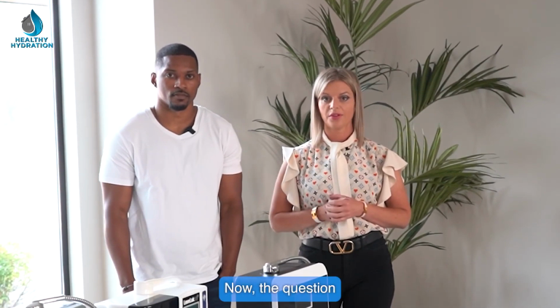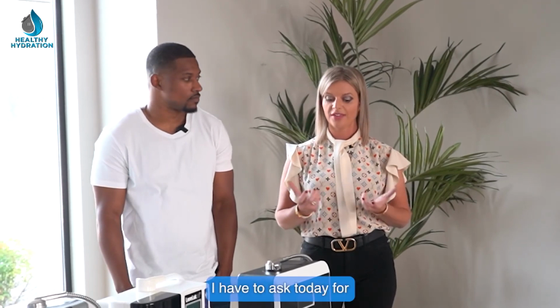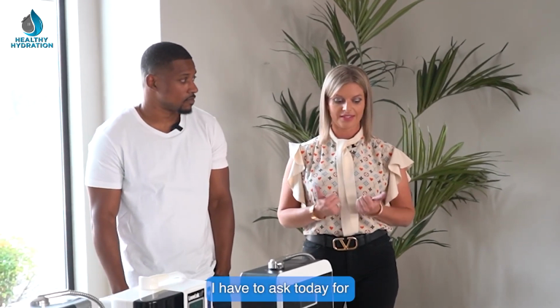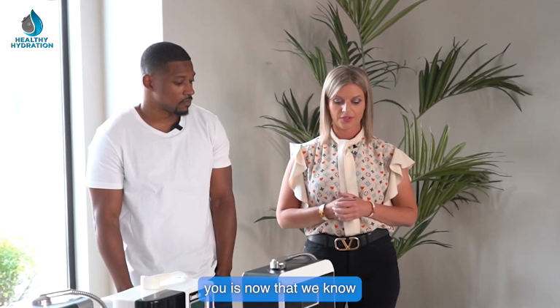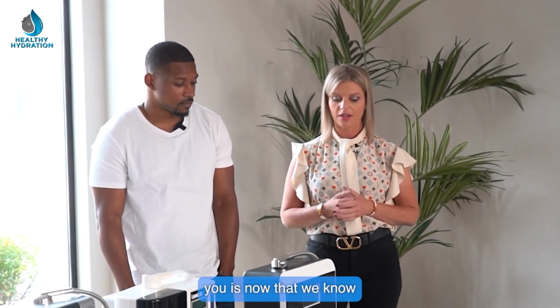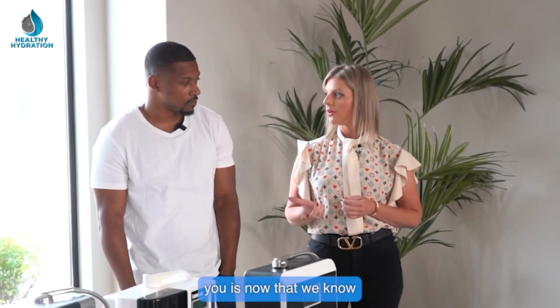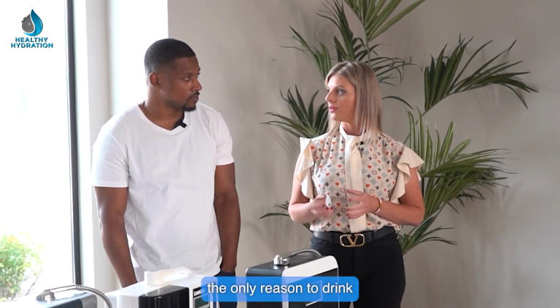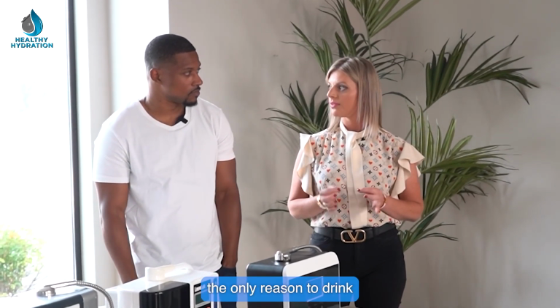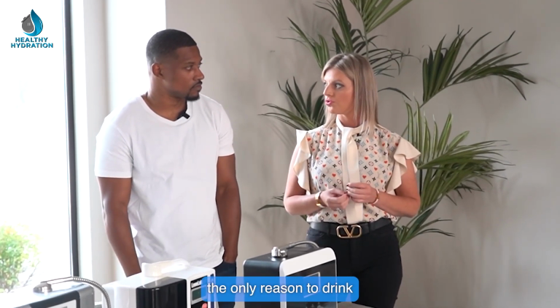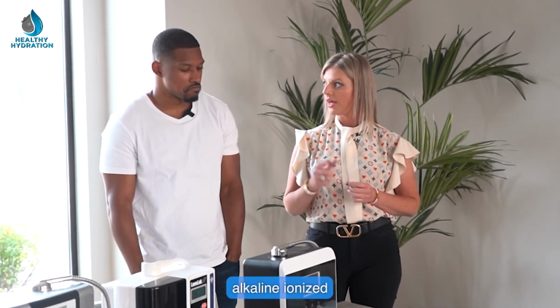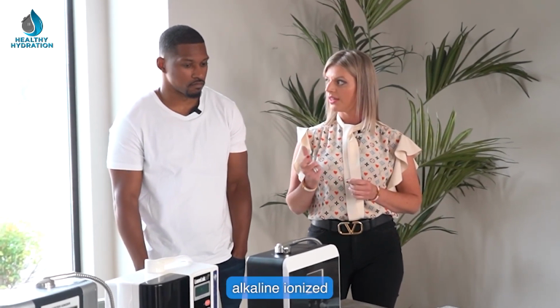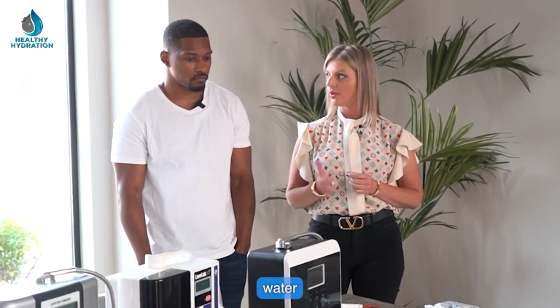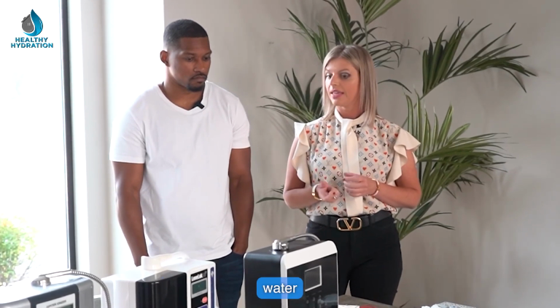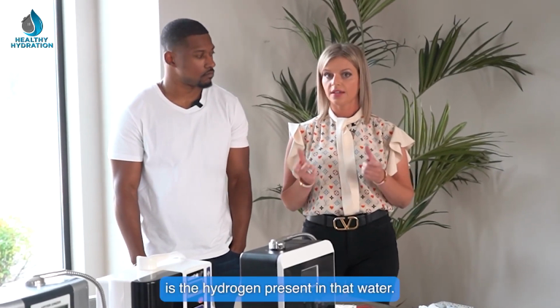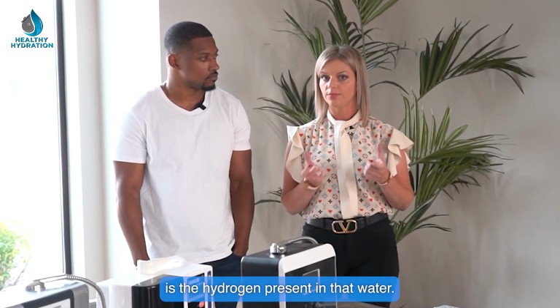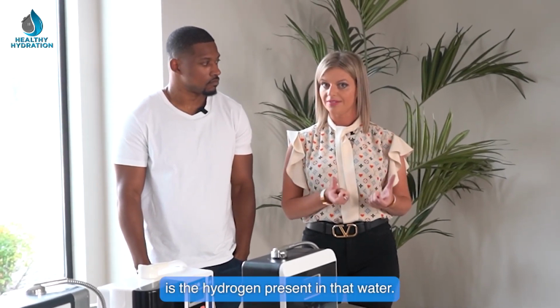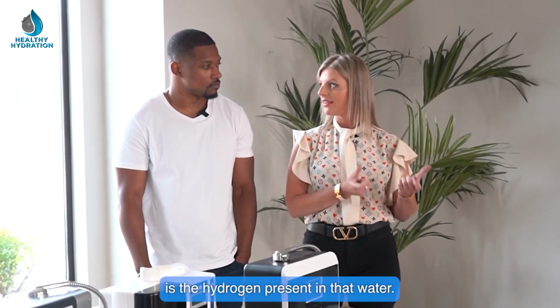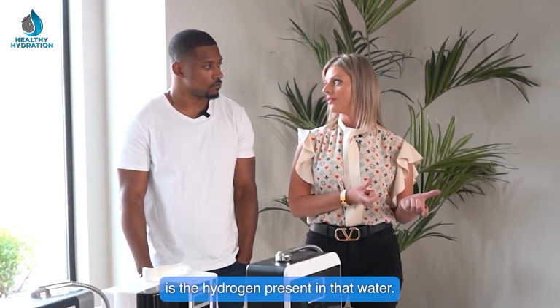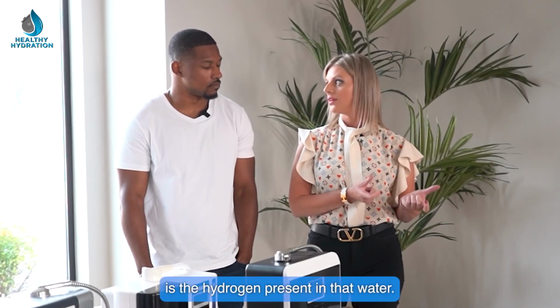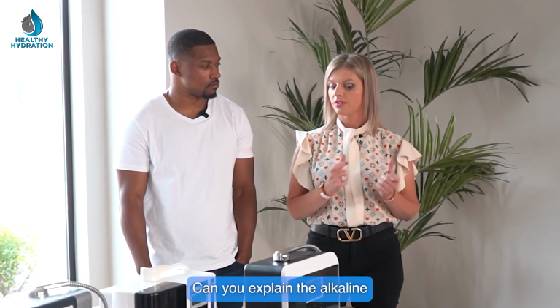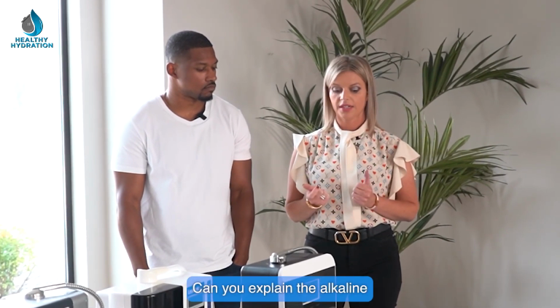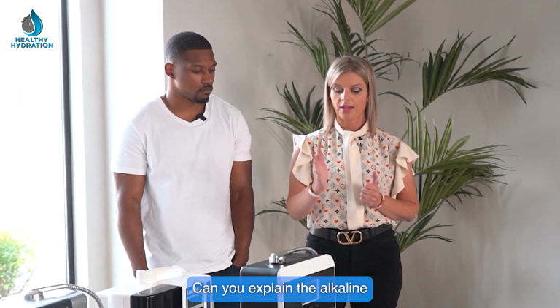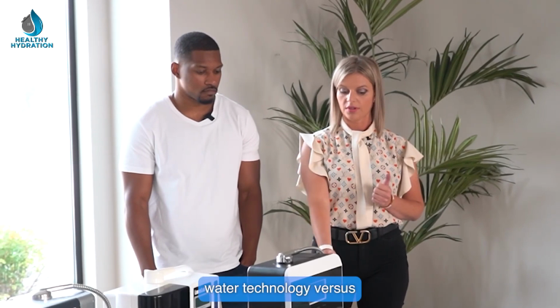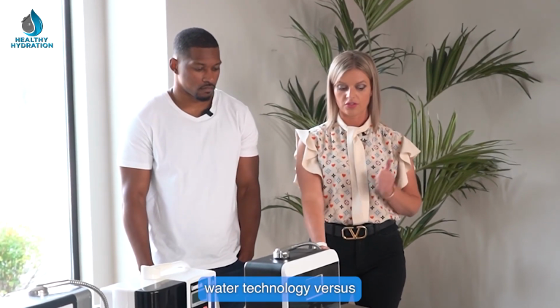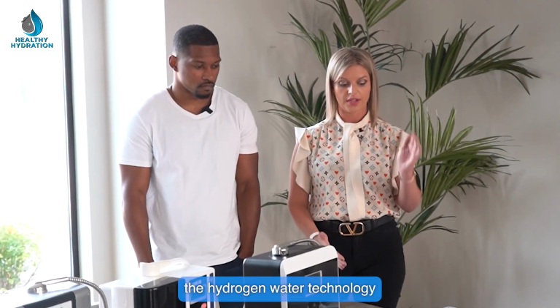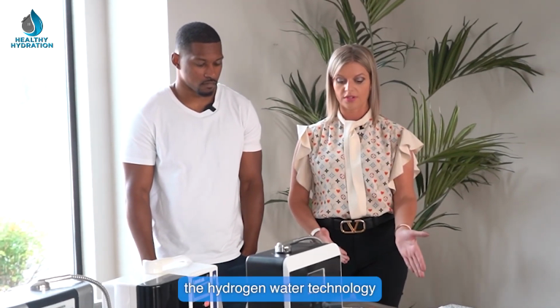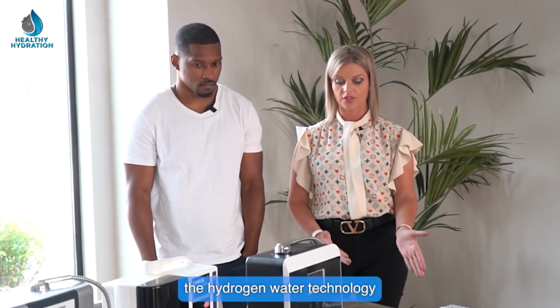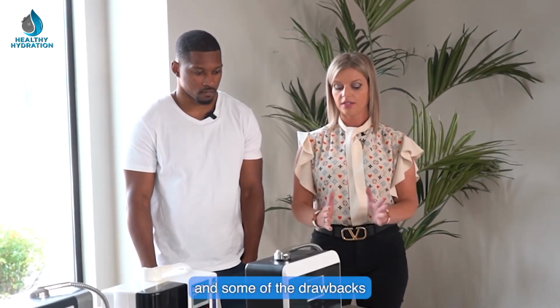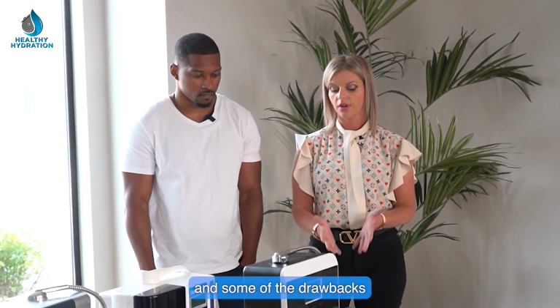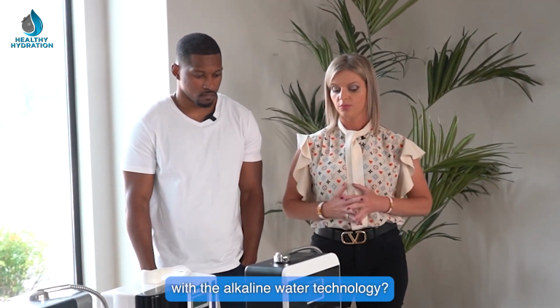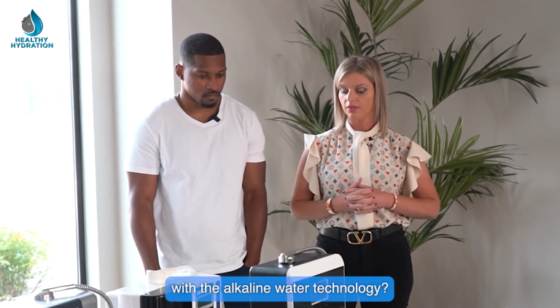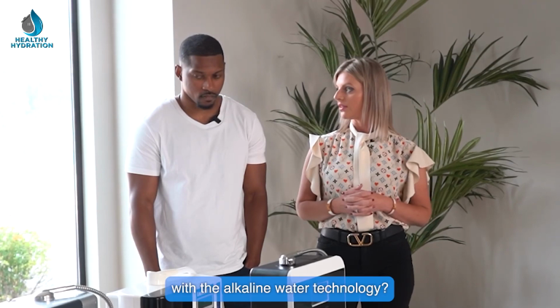The question I have for you today is: now that we know the only reason to drink alkaline ionized water is the hydrogen present in that water, can you explain the alkaline water technology versus the hydrogen water technology and some of the drawbacks with the alkaline water technology?